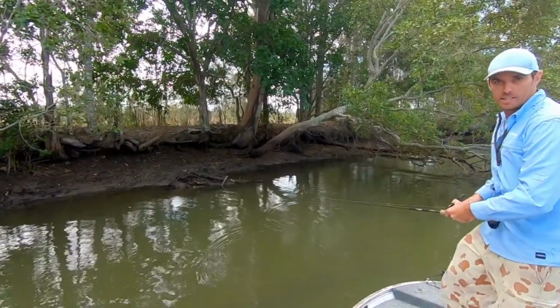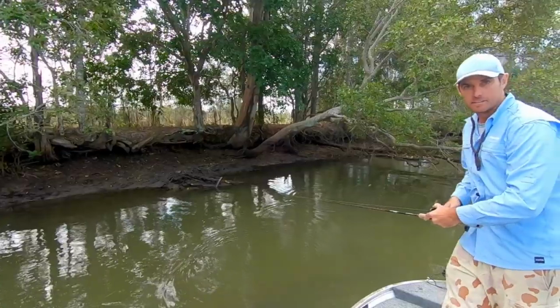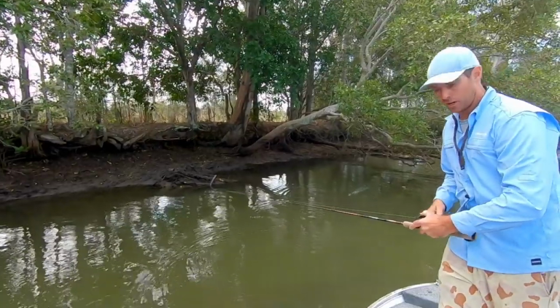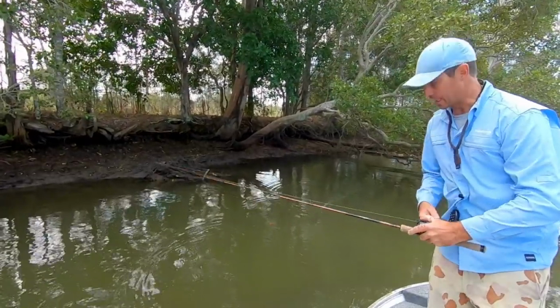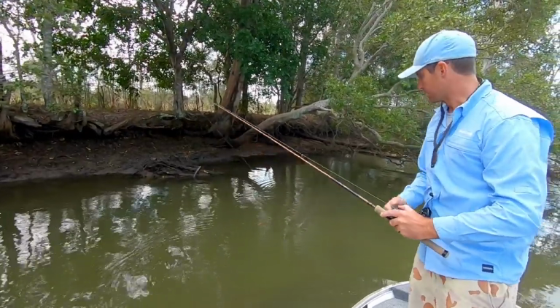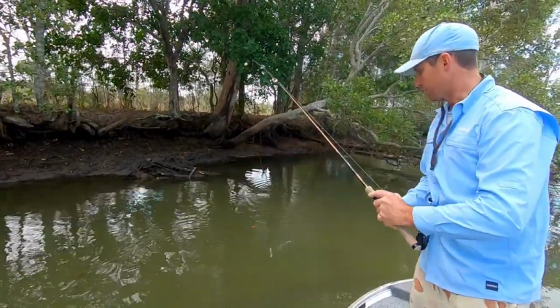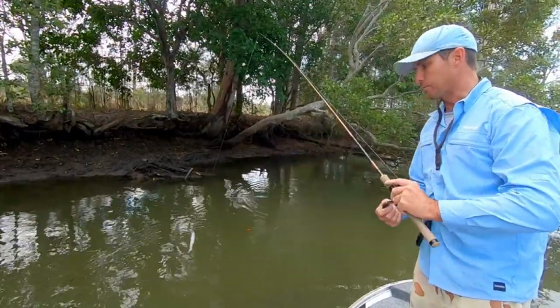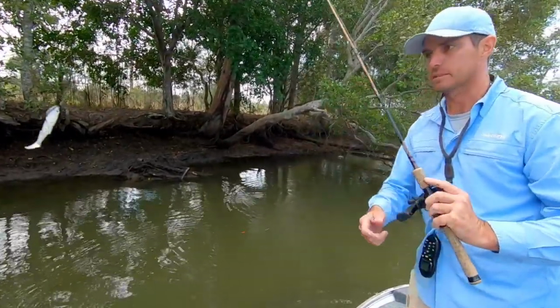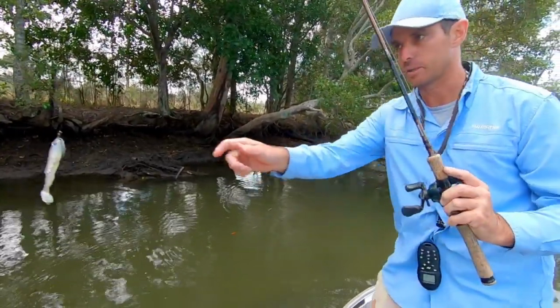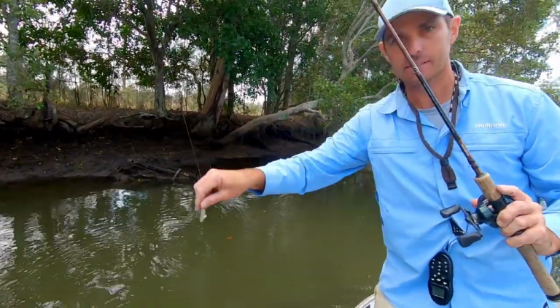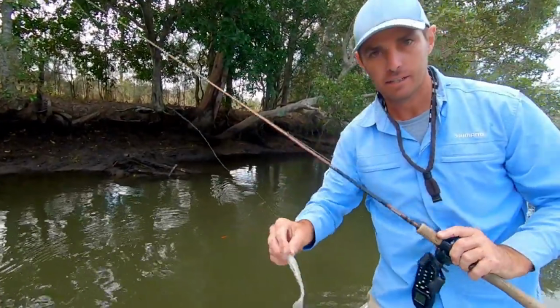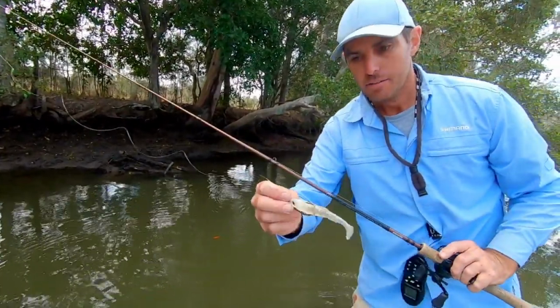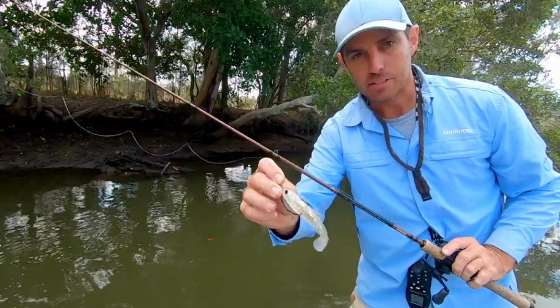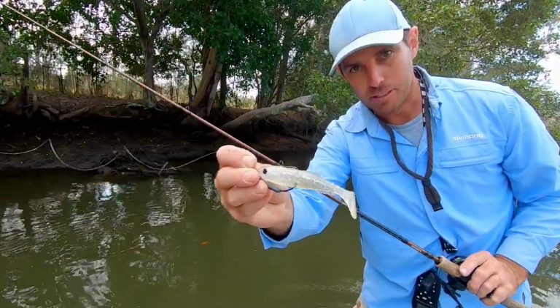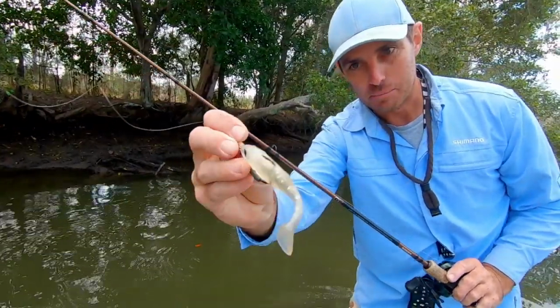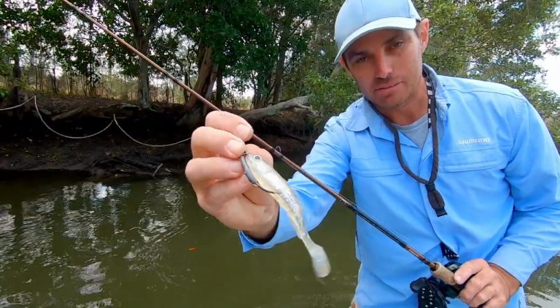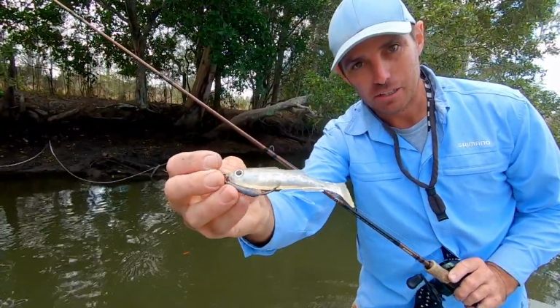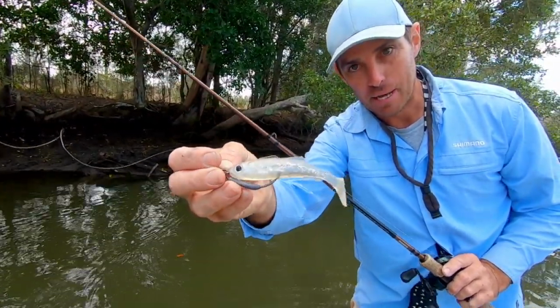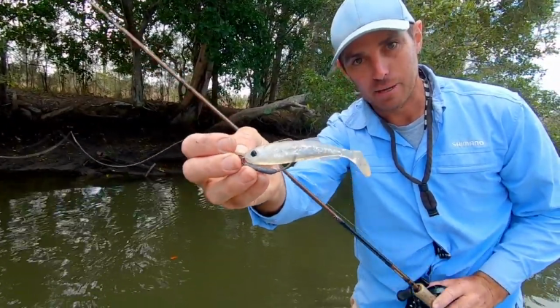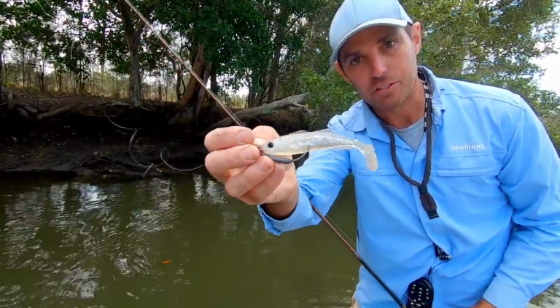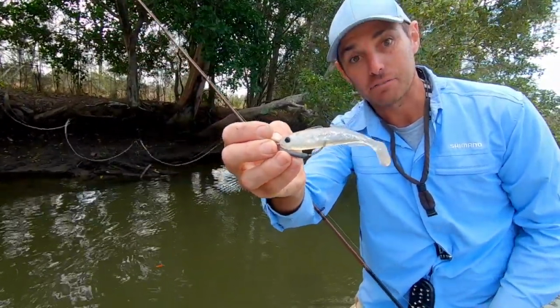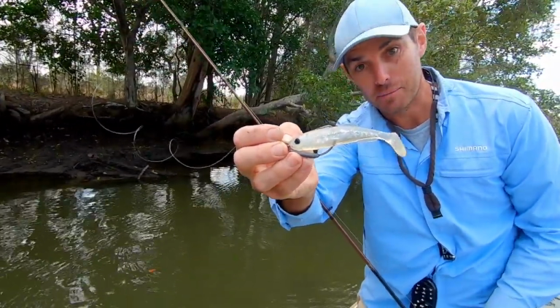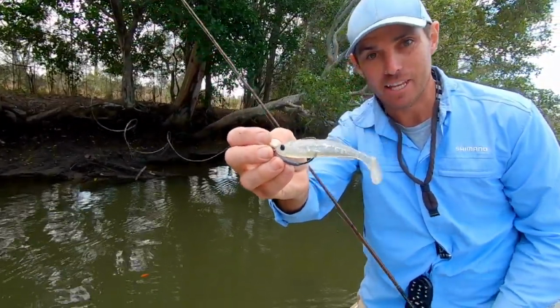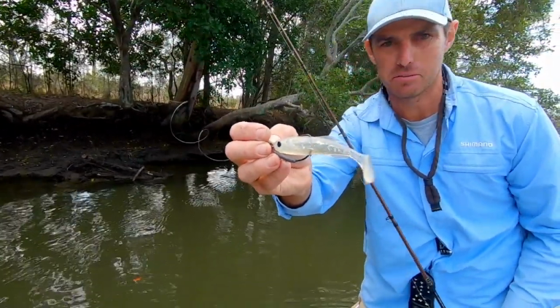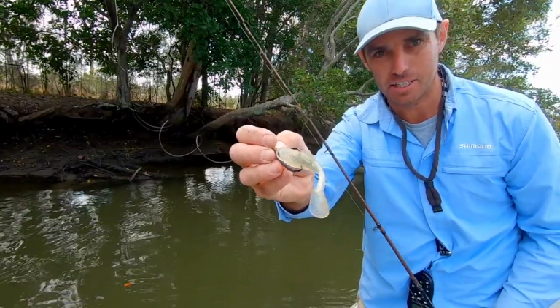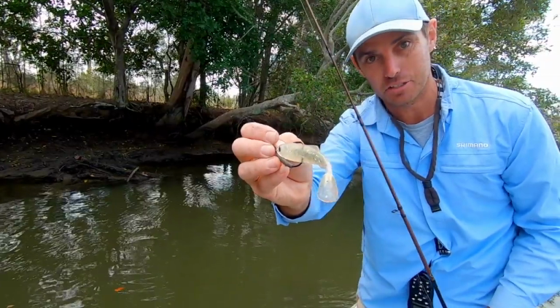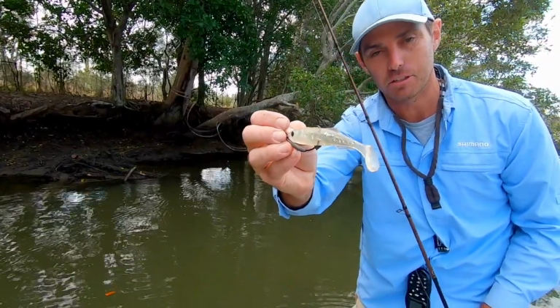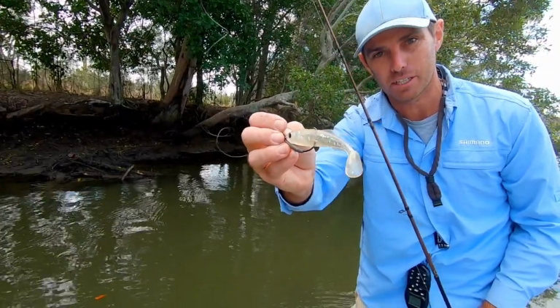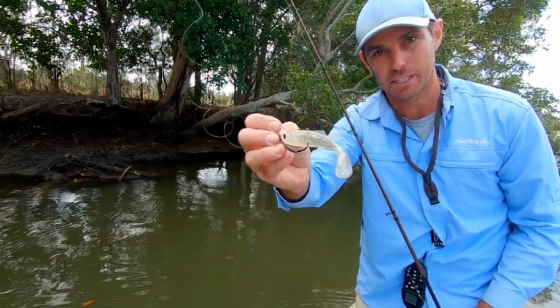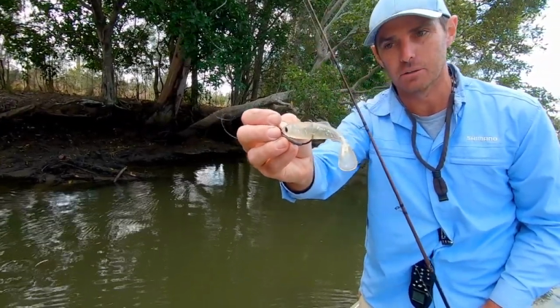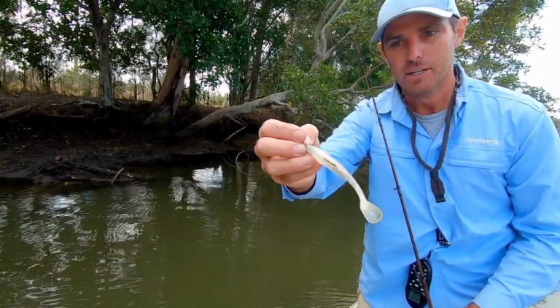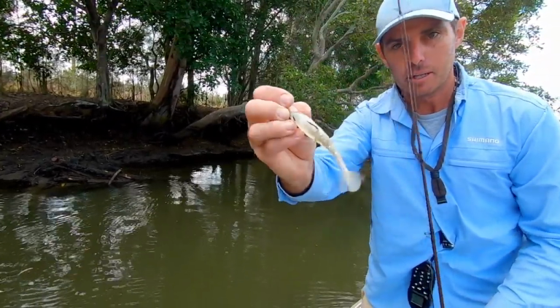In this video I want to take you through some of my favorite plastics for skip casting. If you haven't seen my recent skip casting videos for bass and mangrove jack, you have to check them out — there's heaps of action and it takes you through the kind of gear you need to do it.